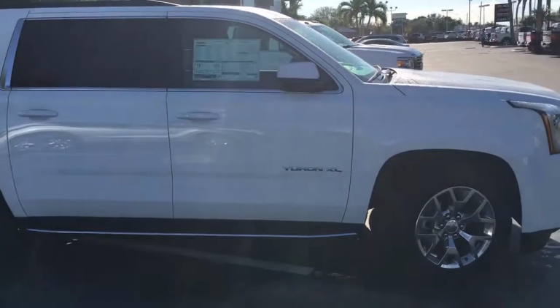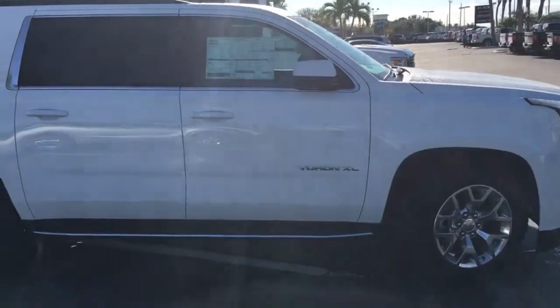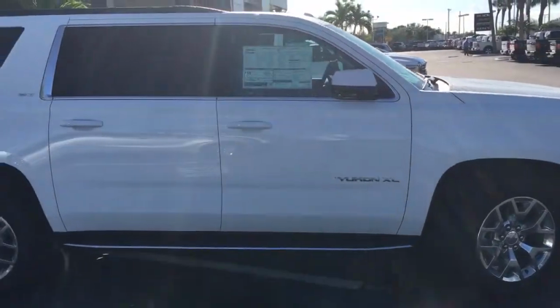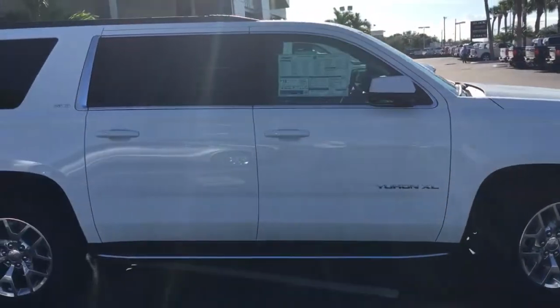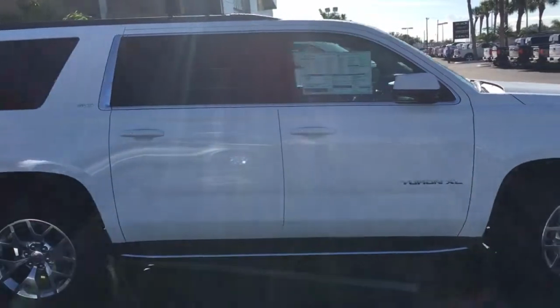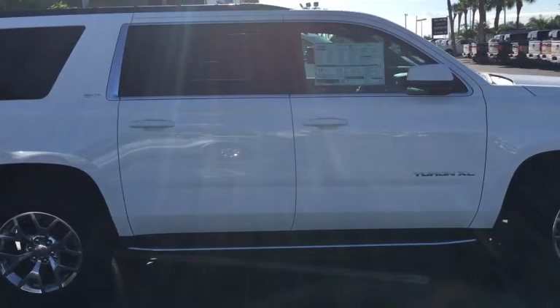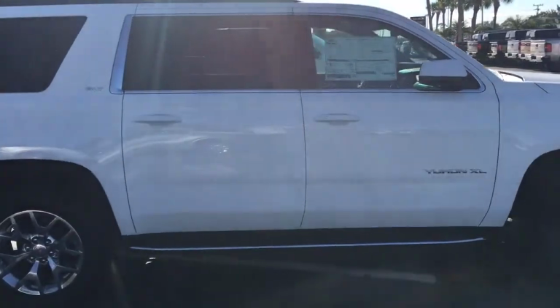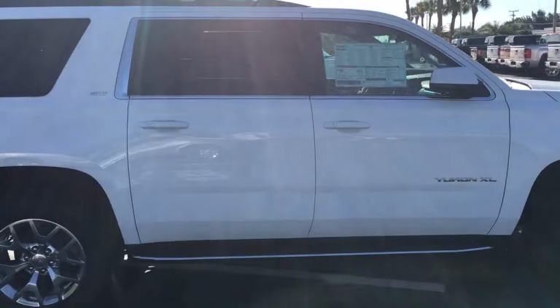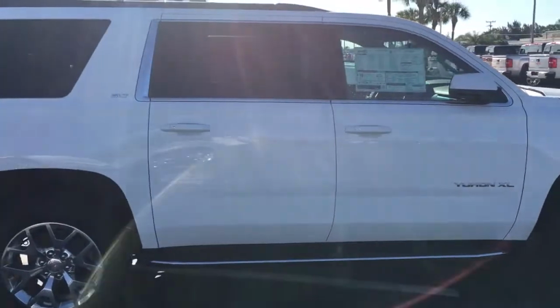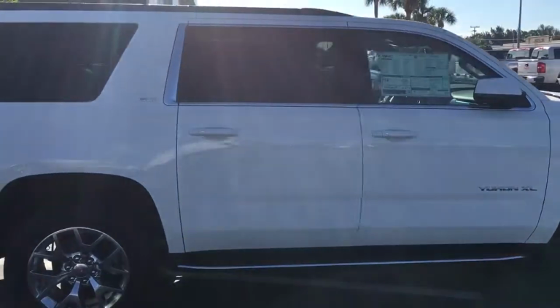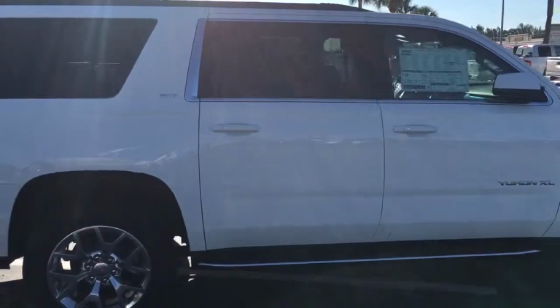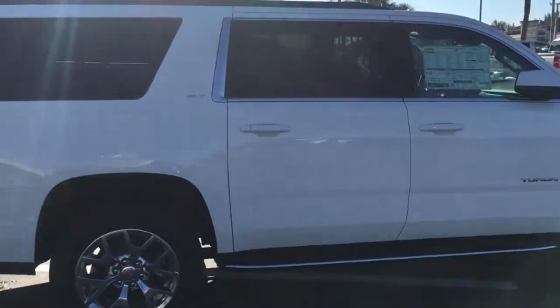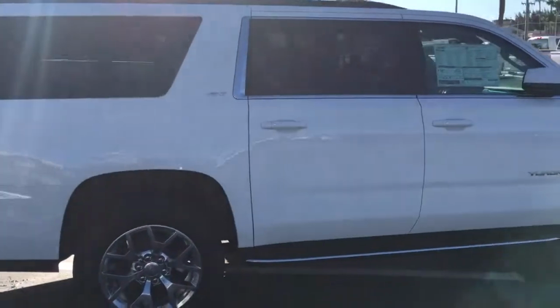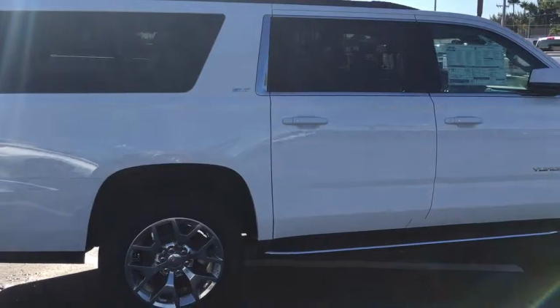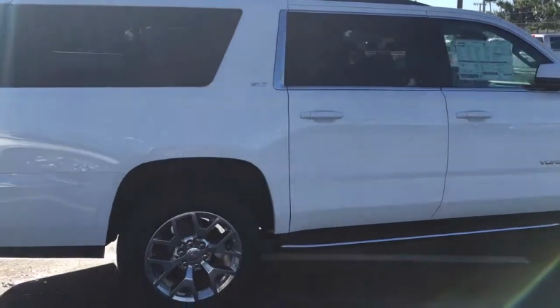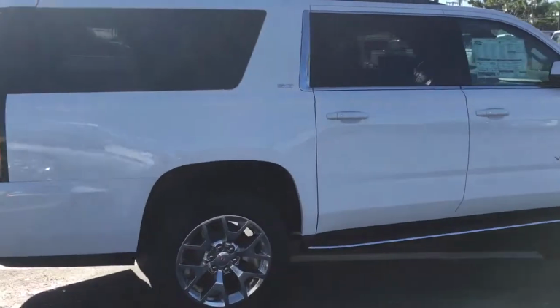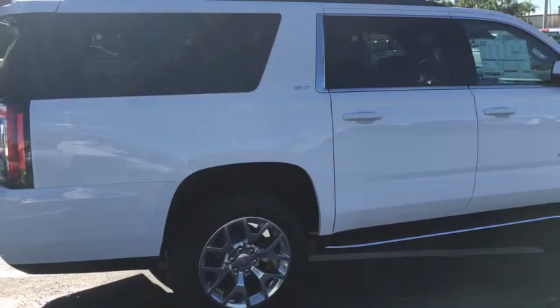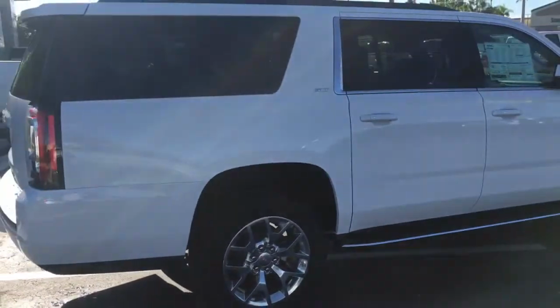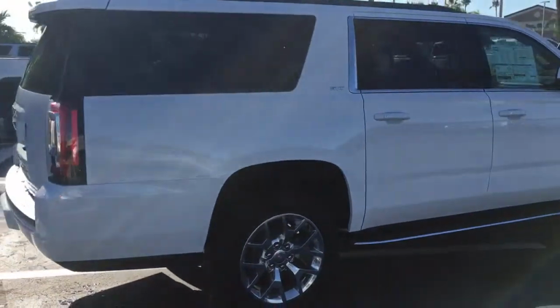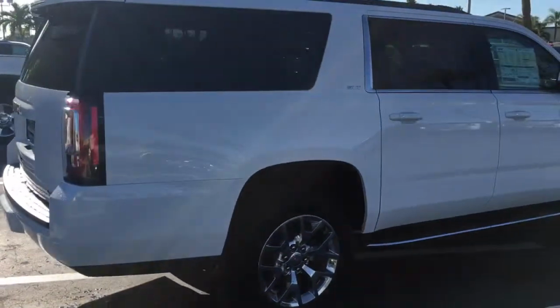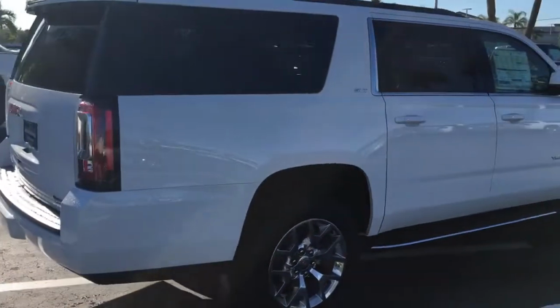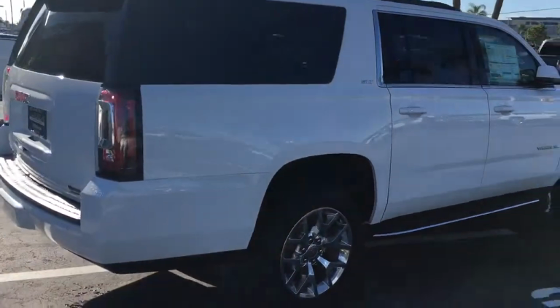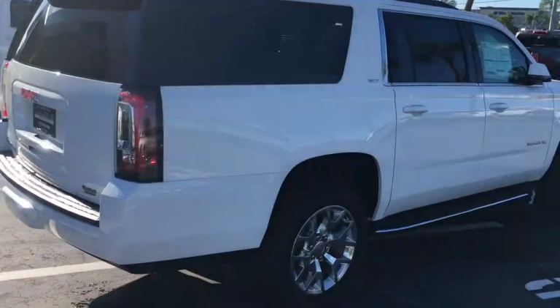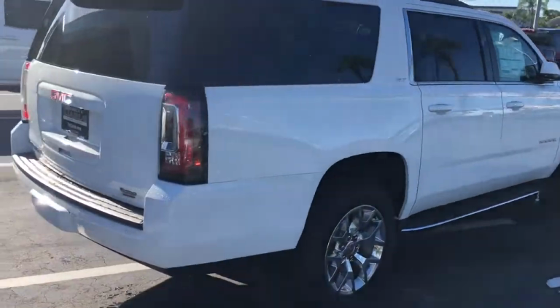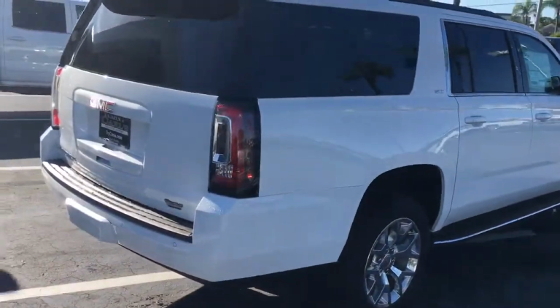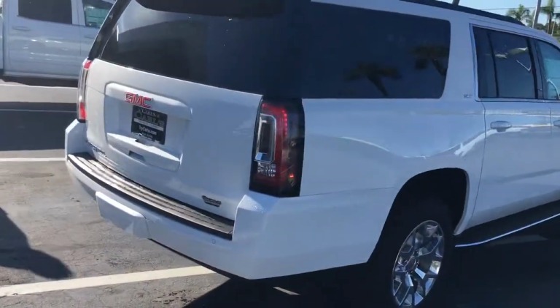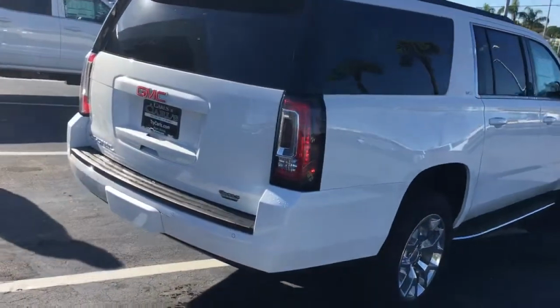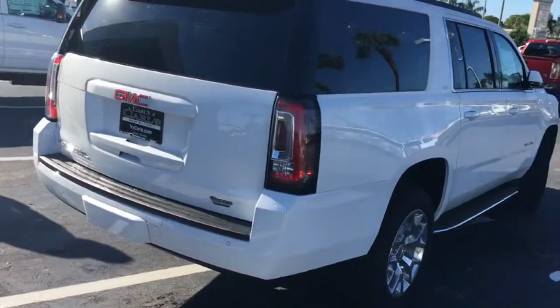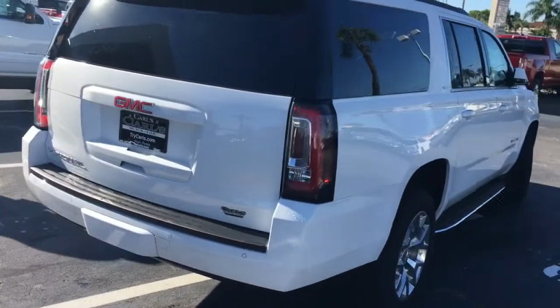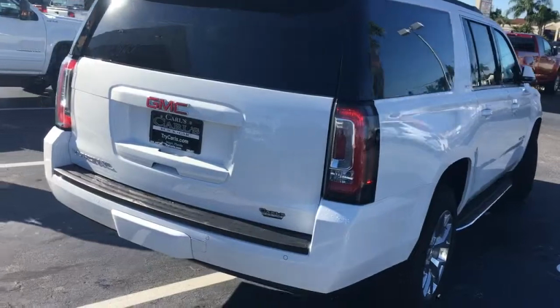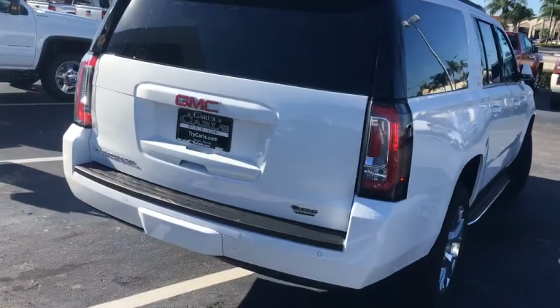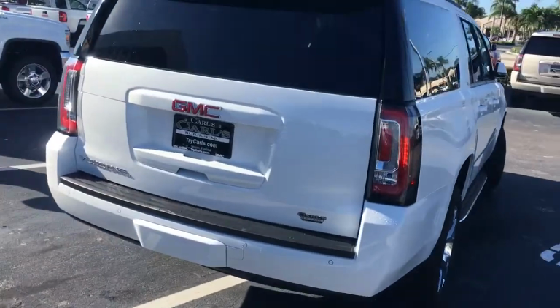It does come equipped with remote start. Start your vehicle remotely up to 200 feet away with the key fob, or anywhere you have cell phone service with the free Remote Link app.